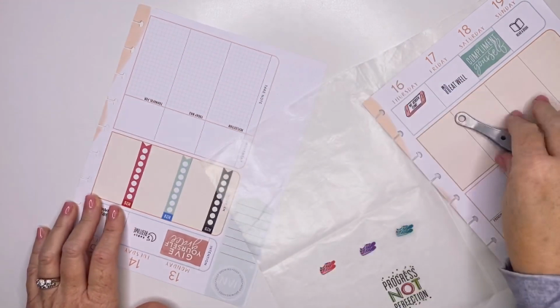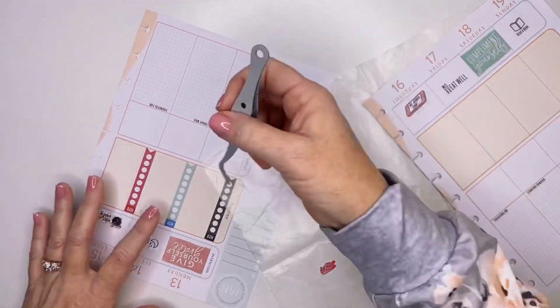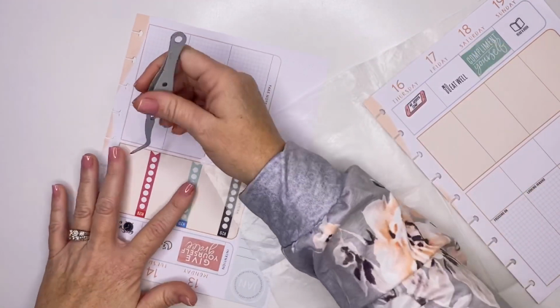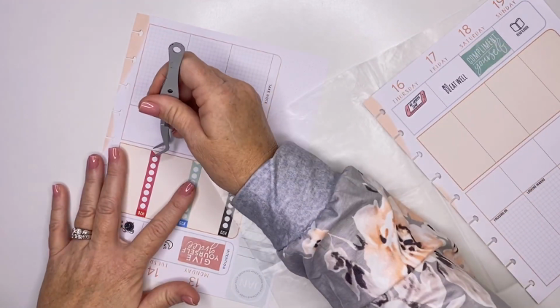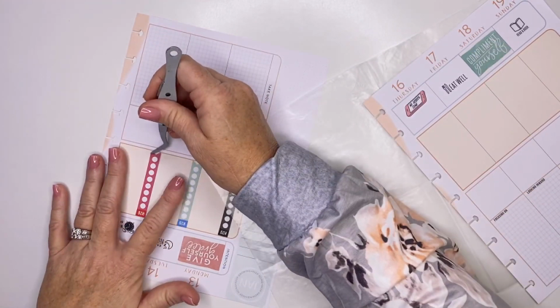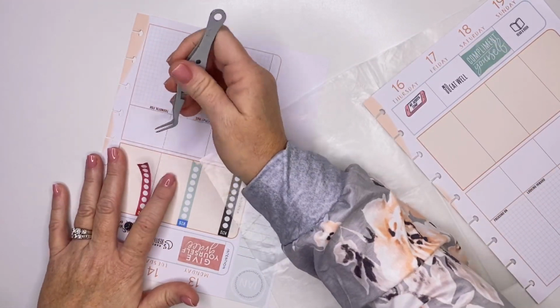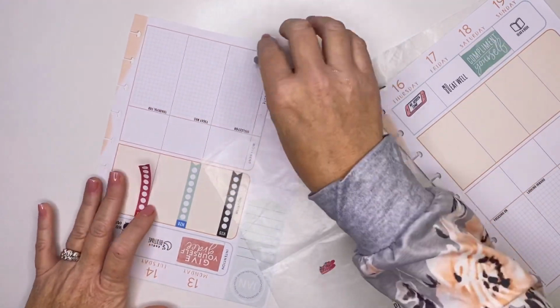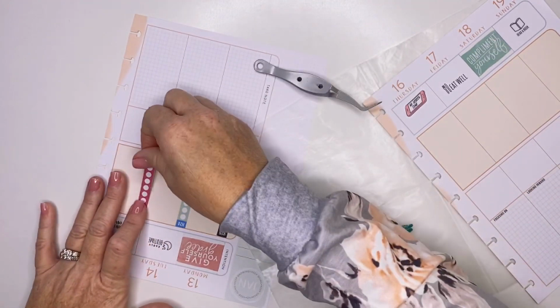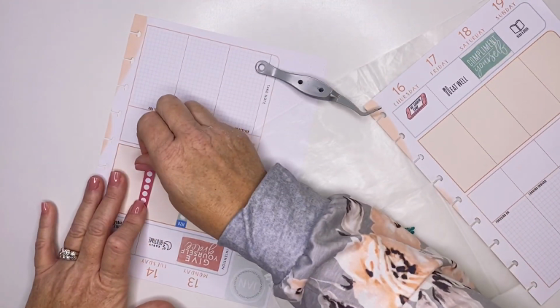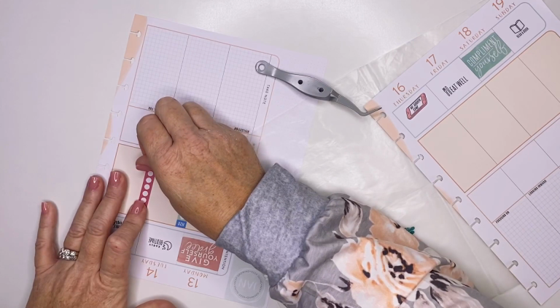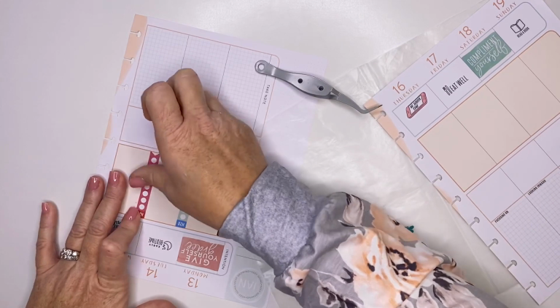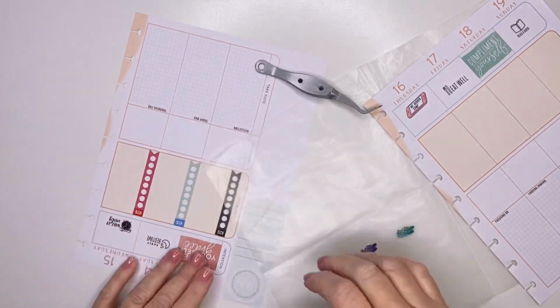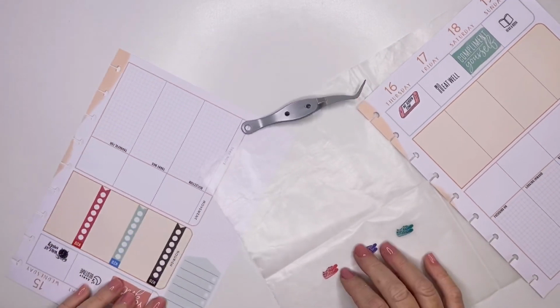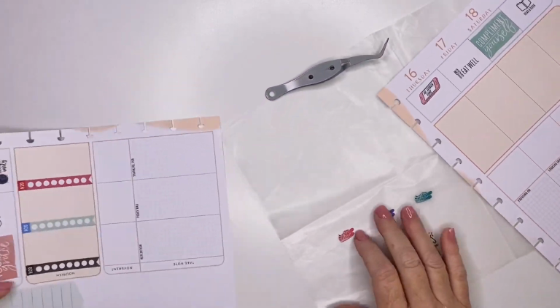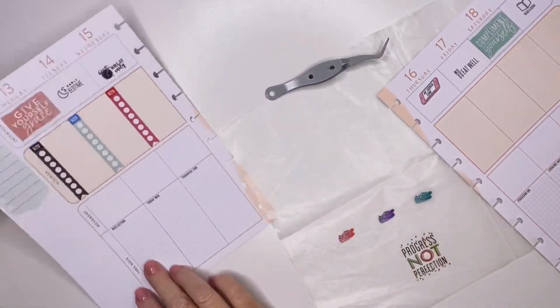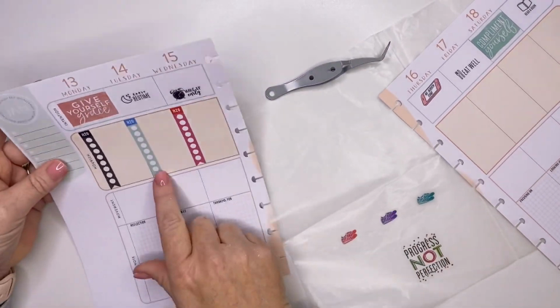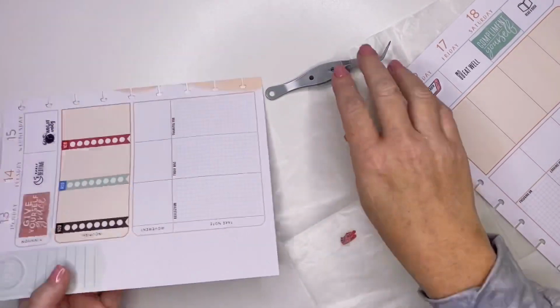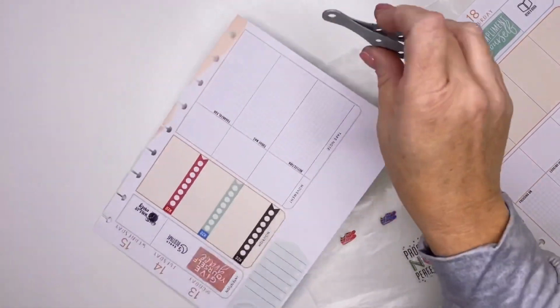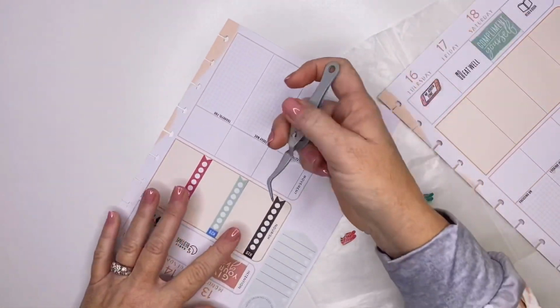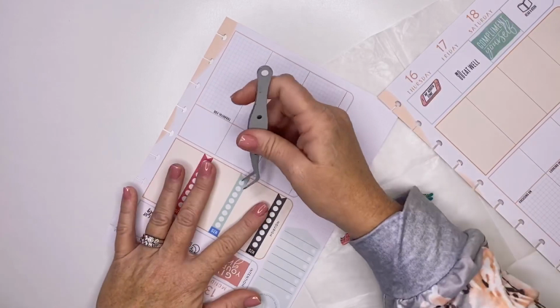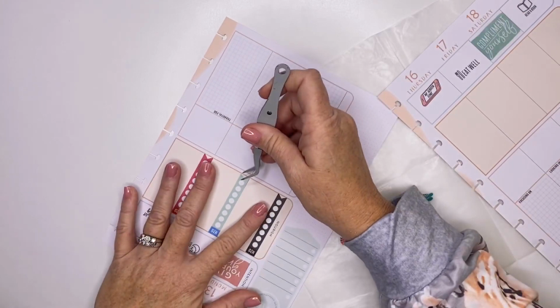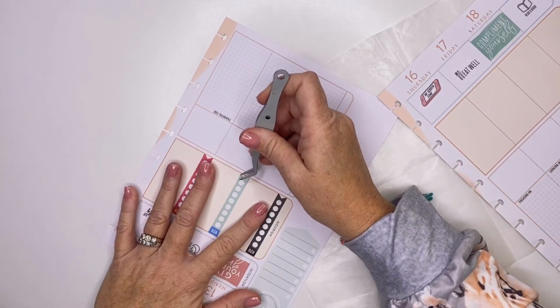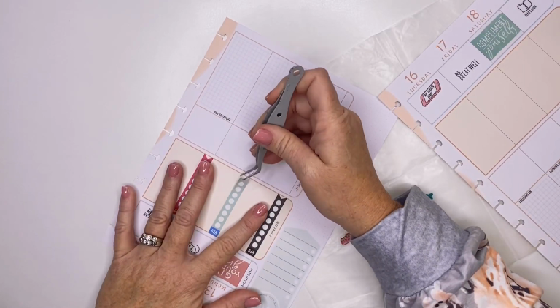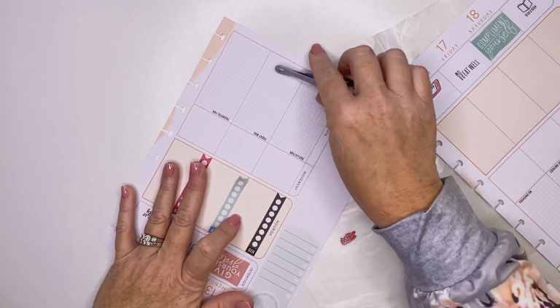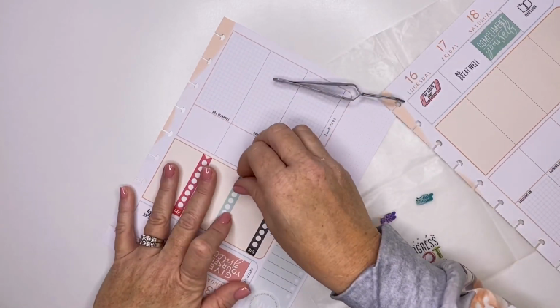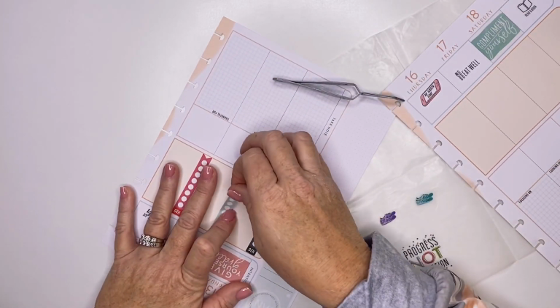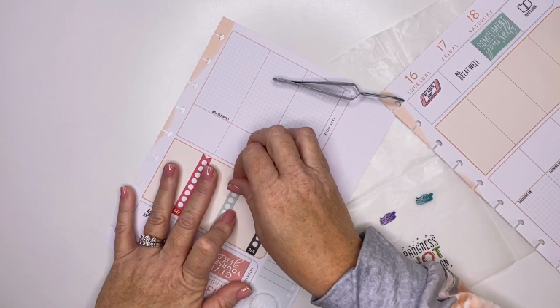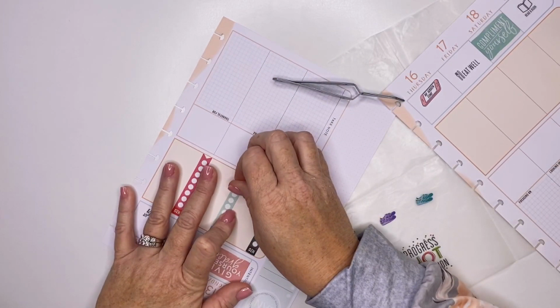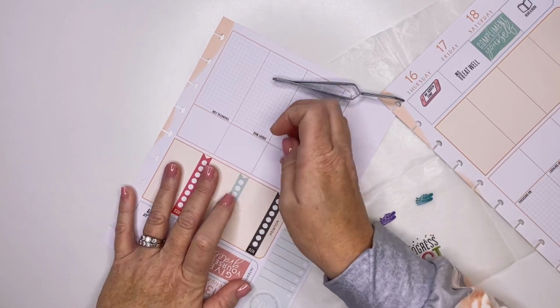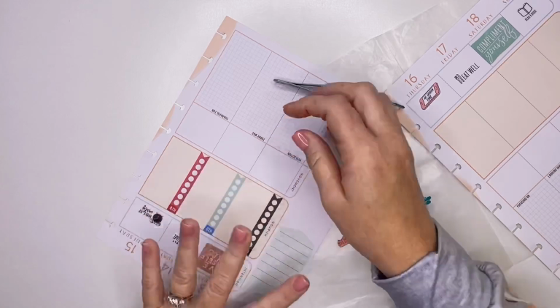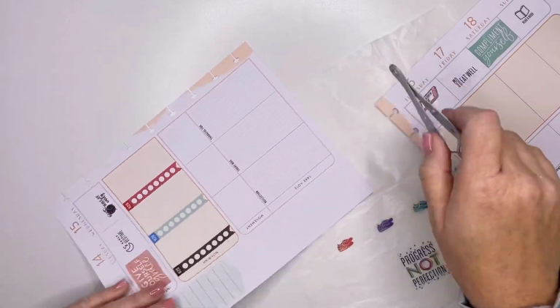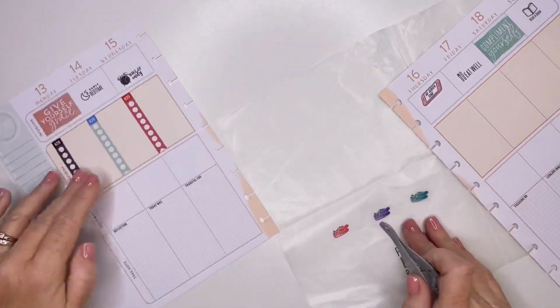That one's totally crooked. This one's a little bit crooked here too, so let me just straighten that up while I'm thinking about it.